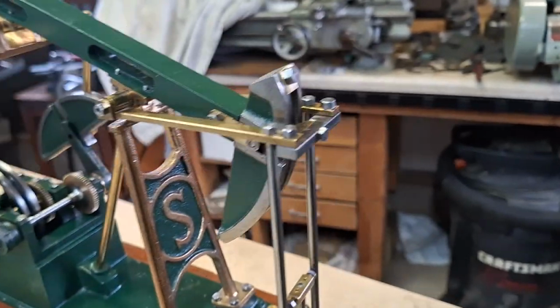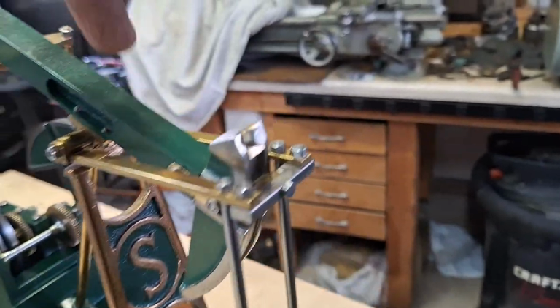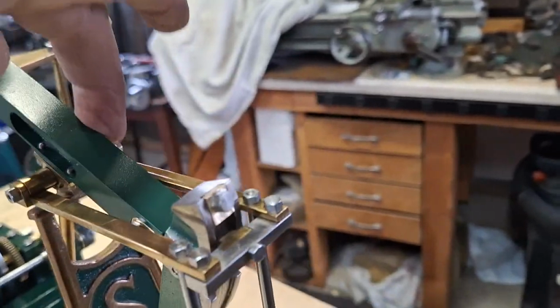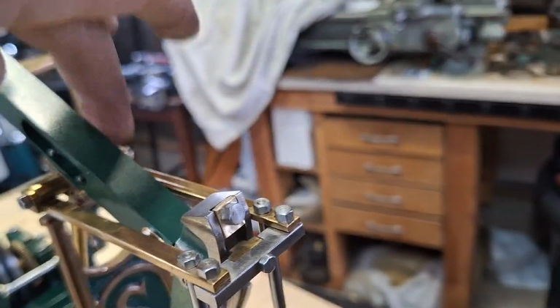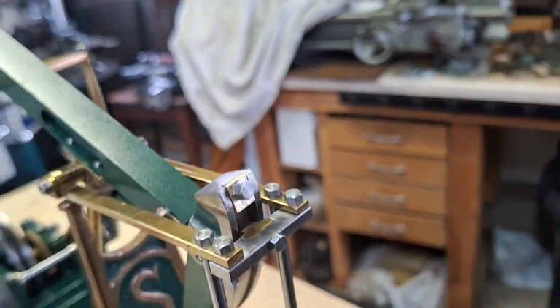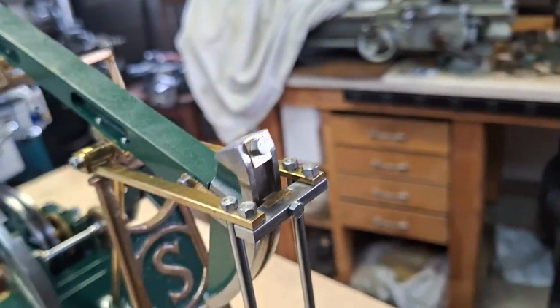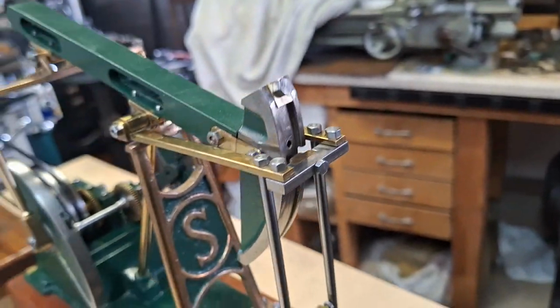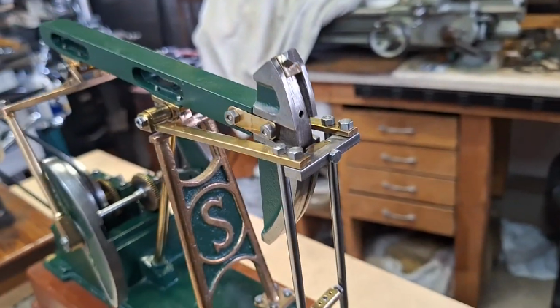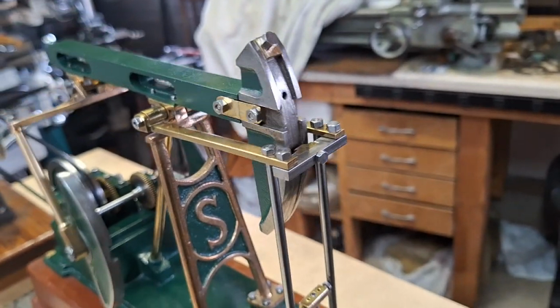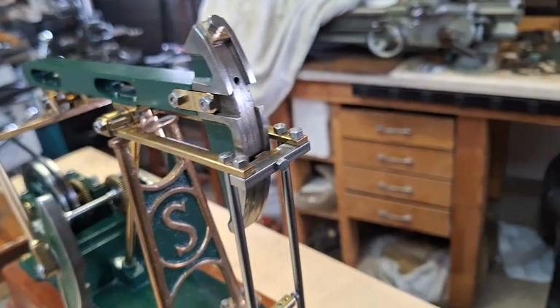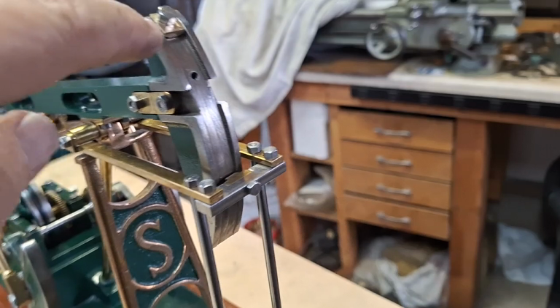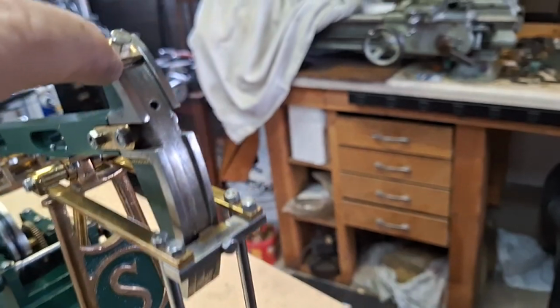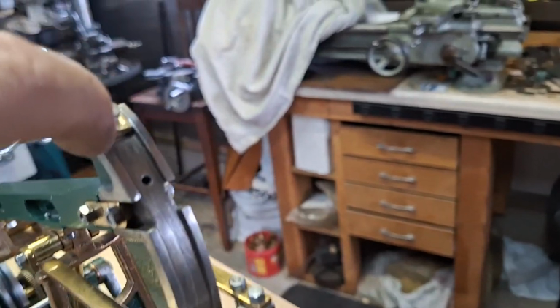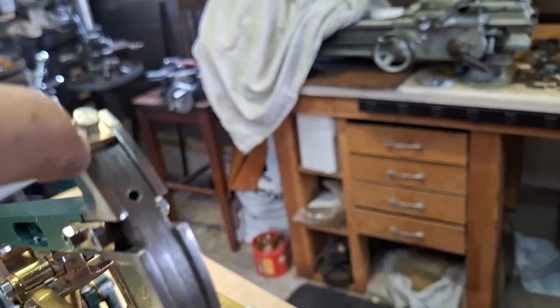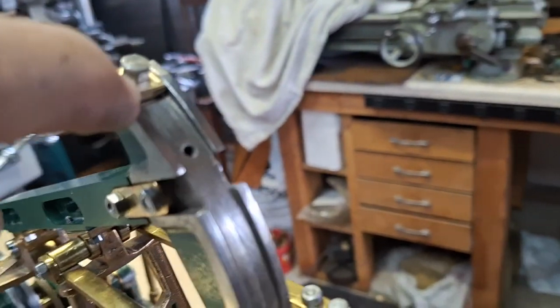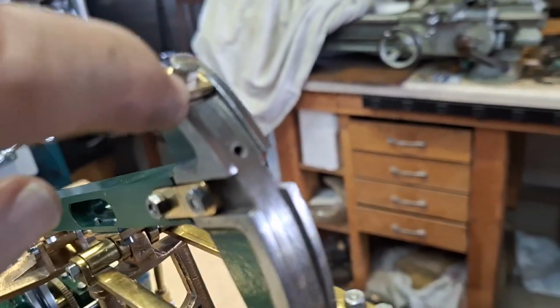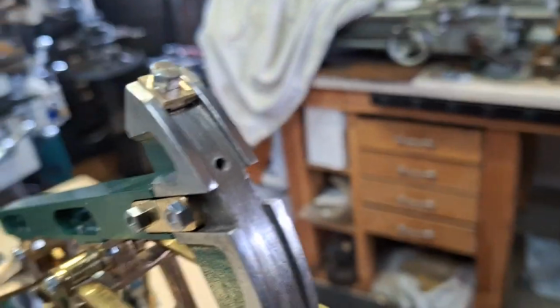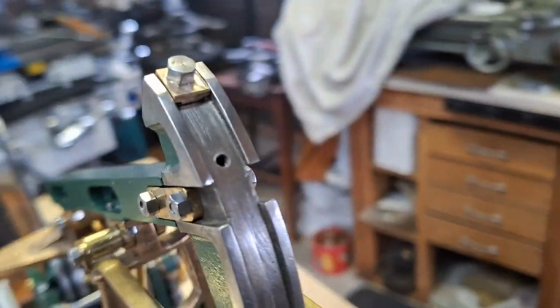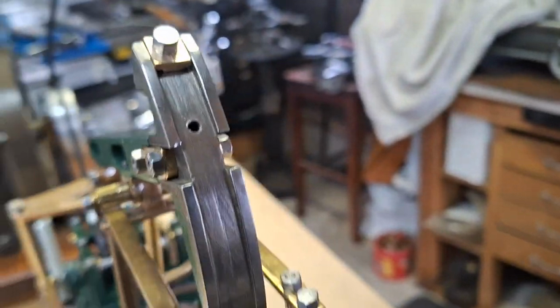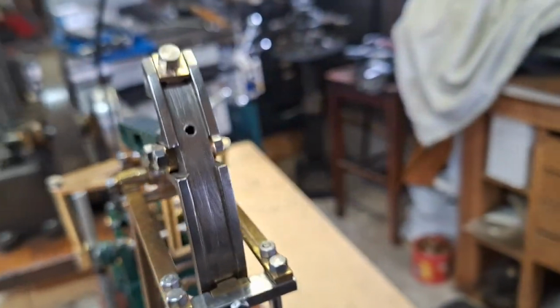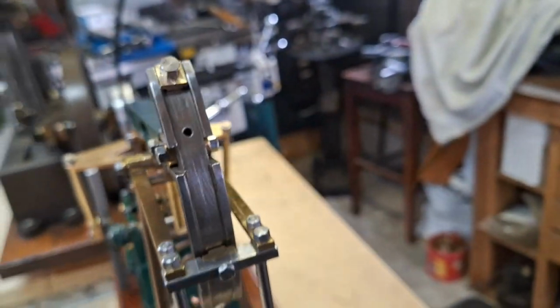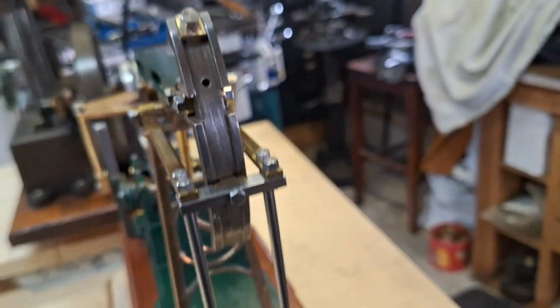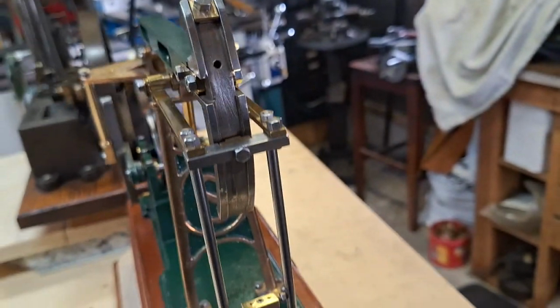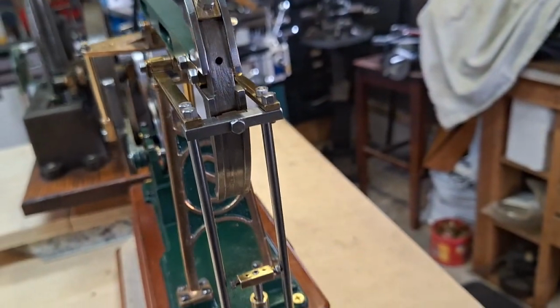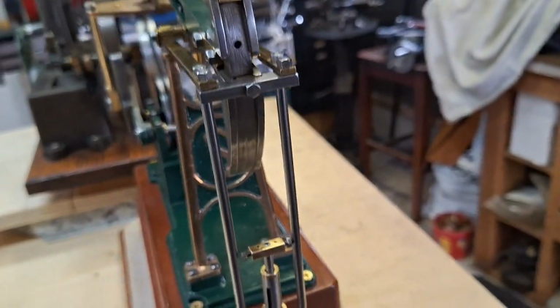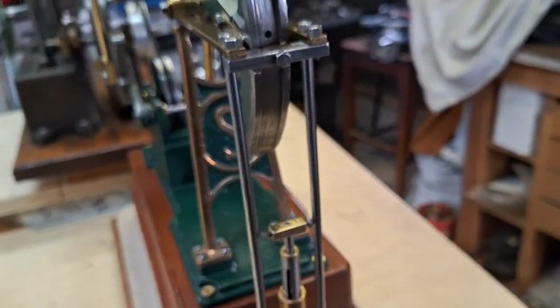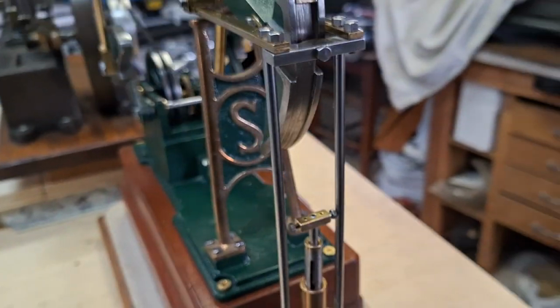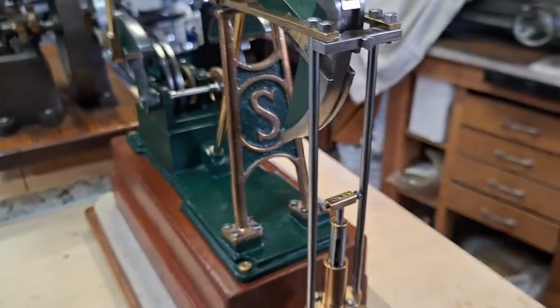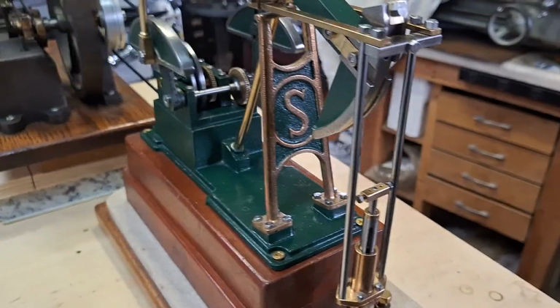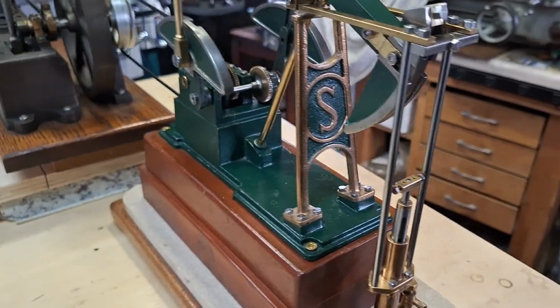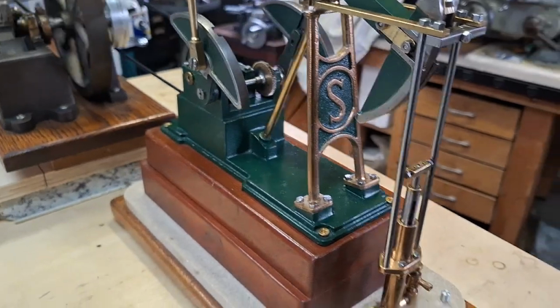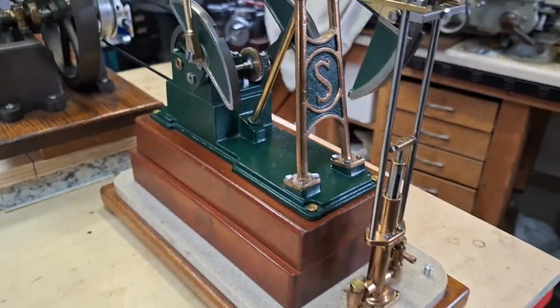Actually it was this side. I did make a keeper for the wires, but I tried for several hours to get it to work, but to no avail.